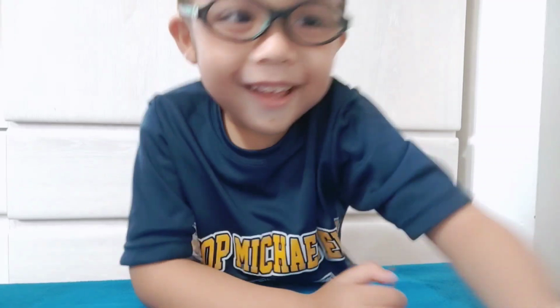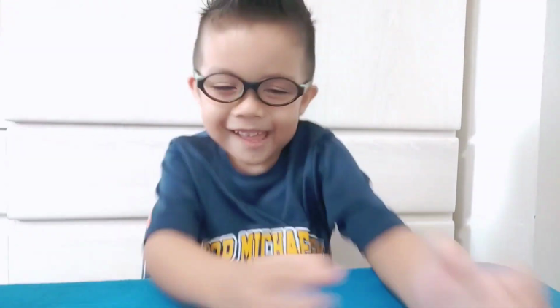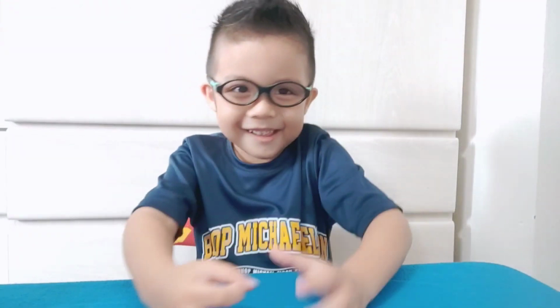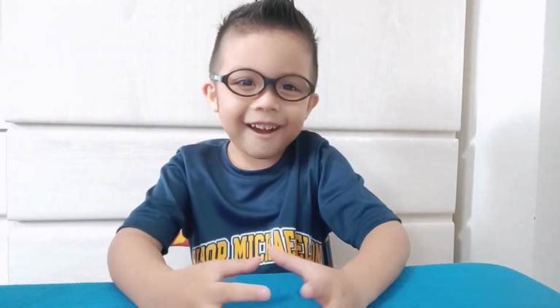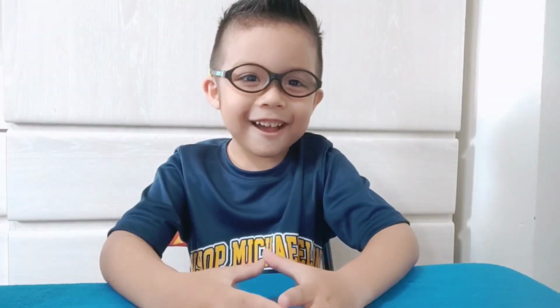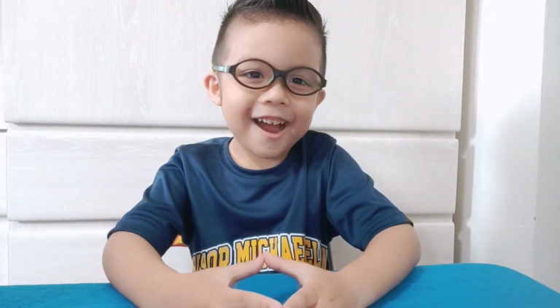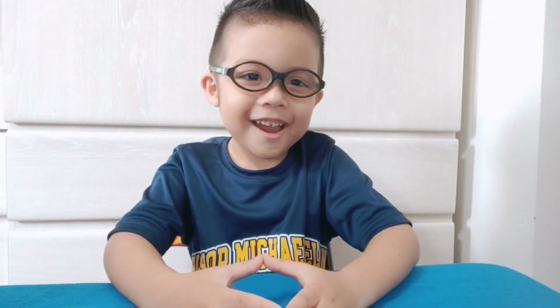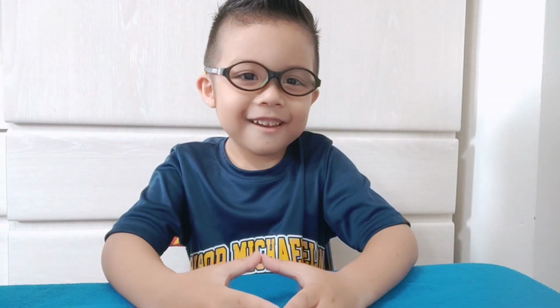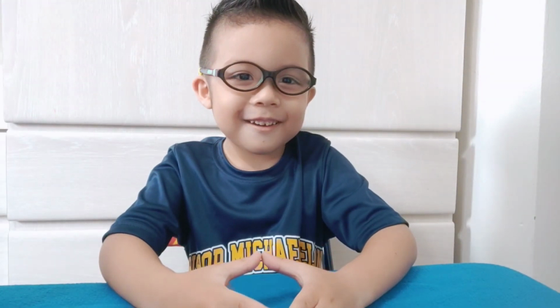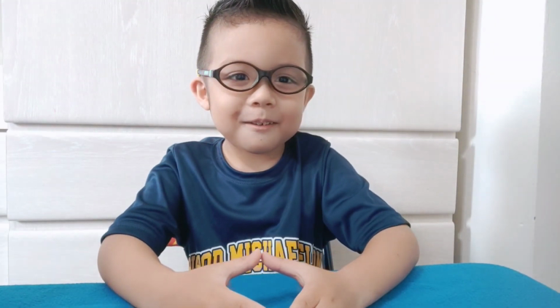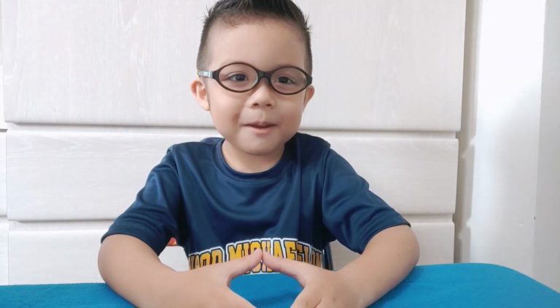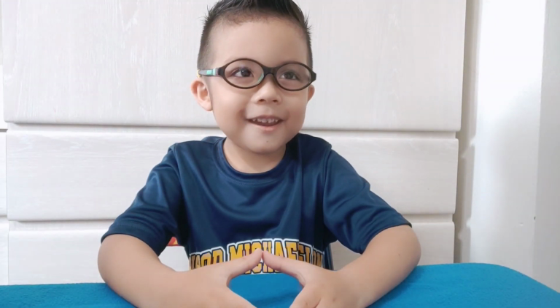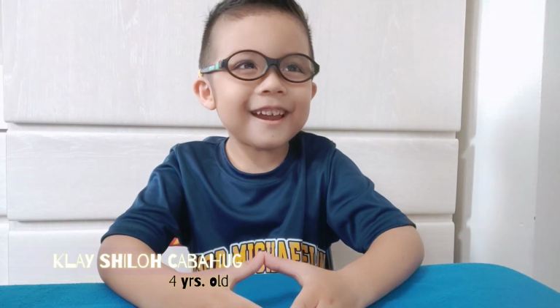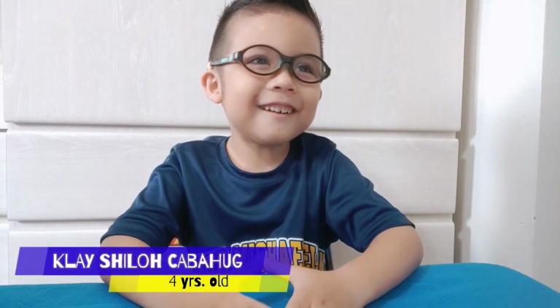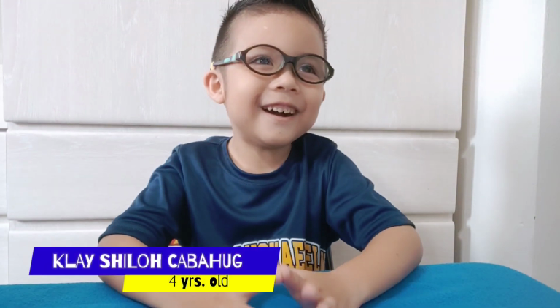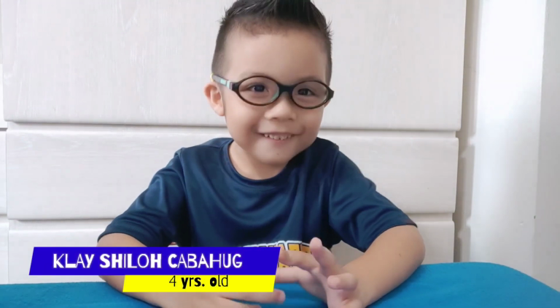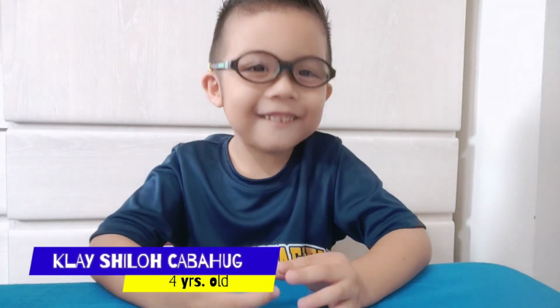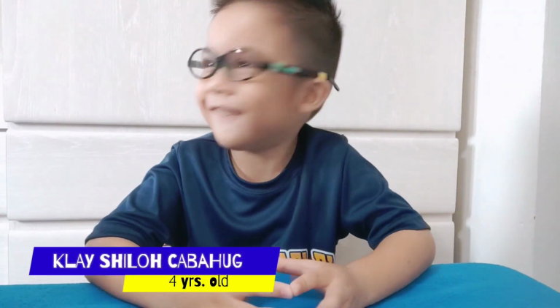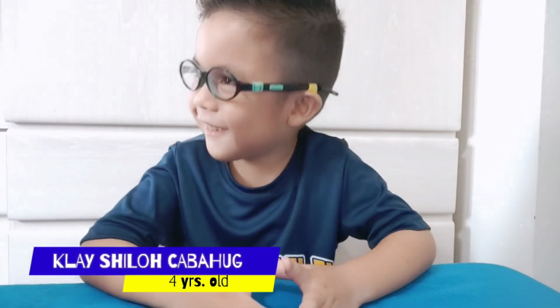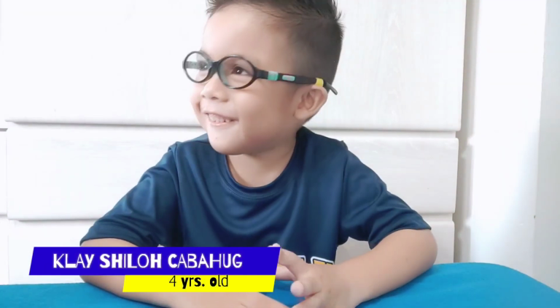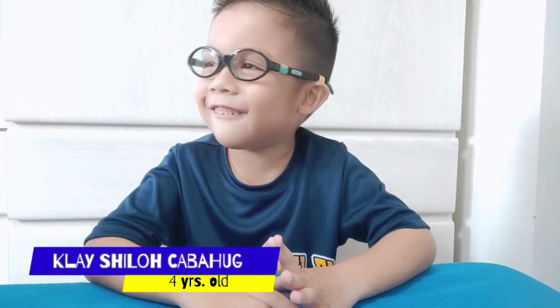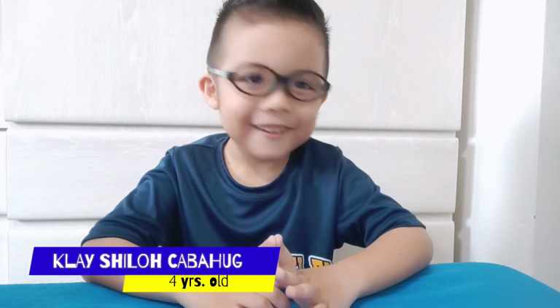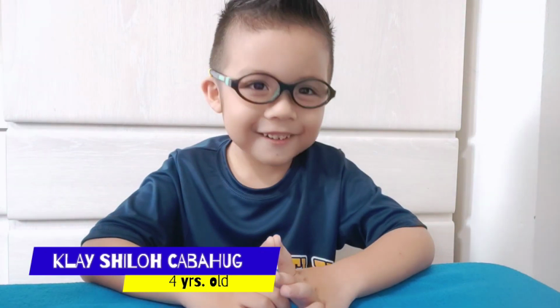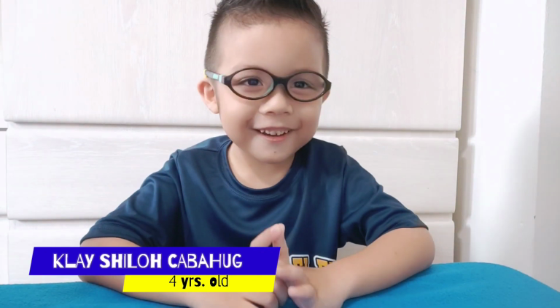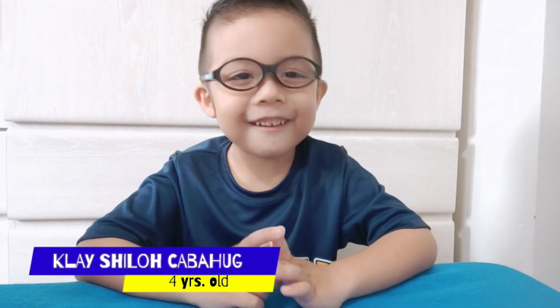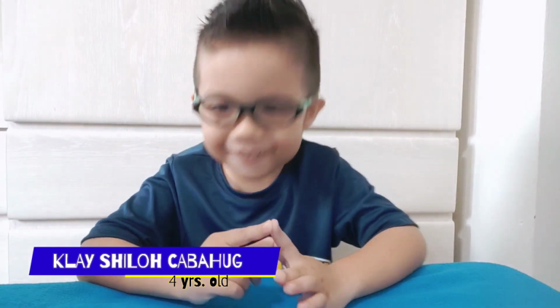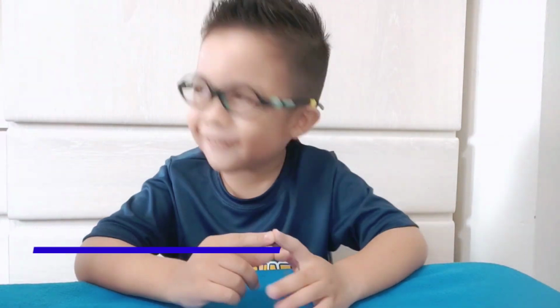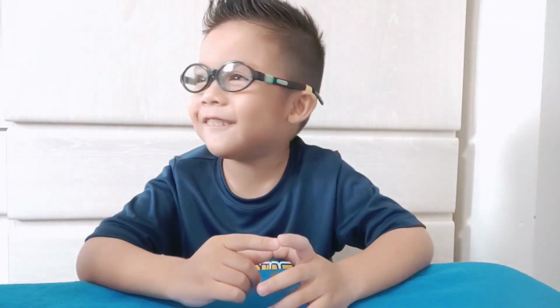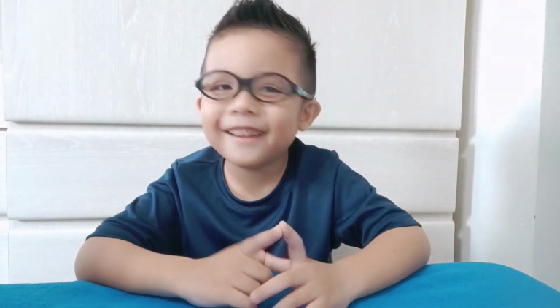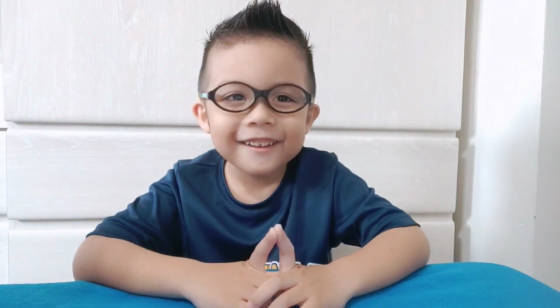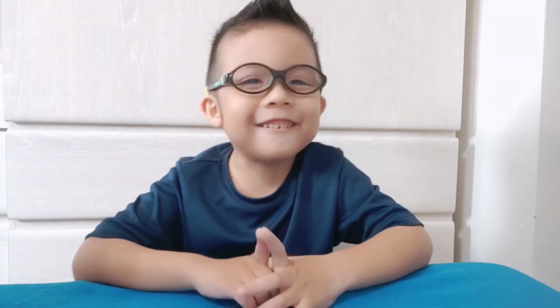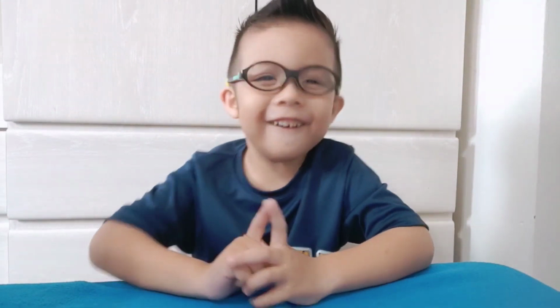Hello guys! It's me, Clay Kabahok. I'm four years old. Today I'm going to show you my drawing!